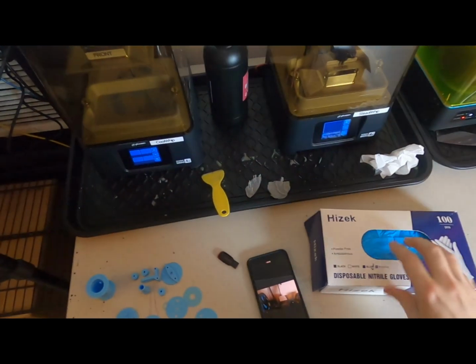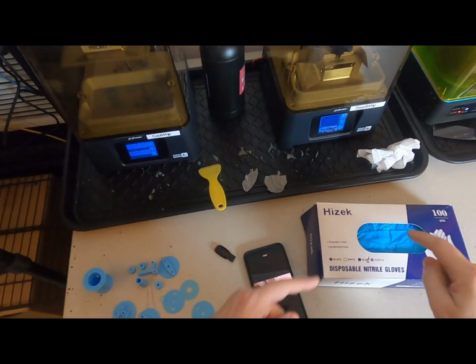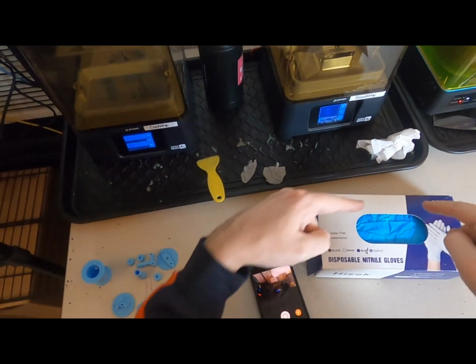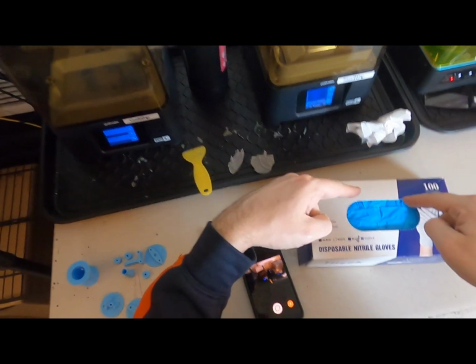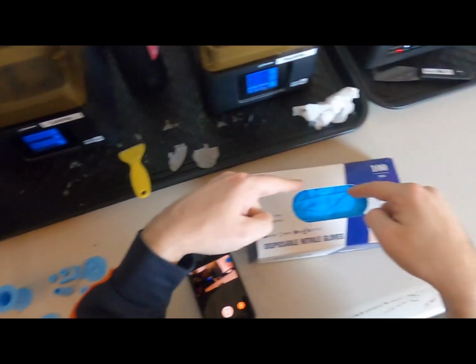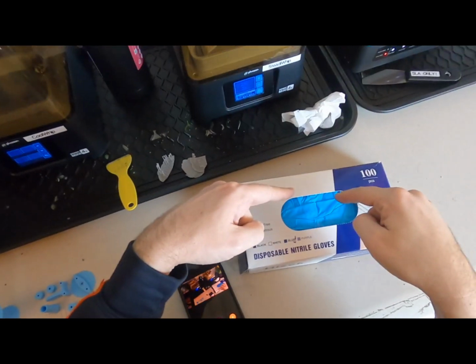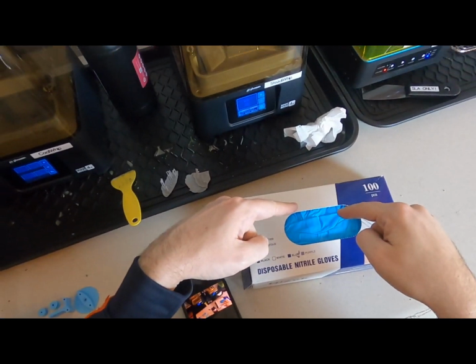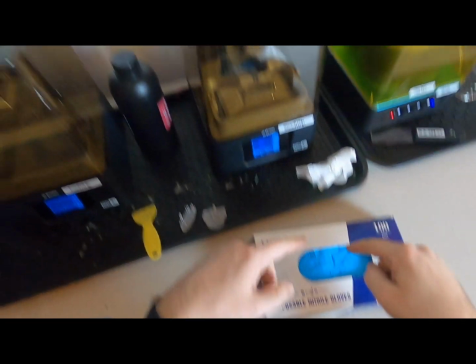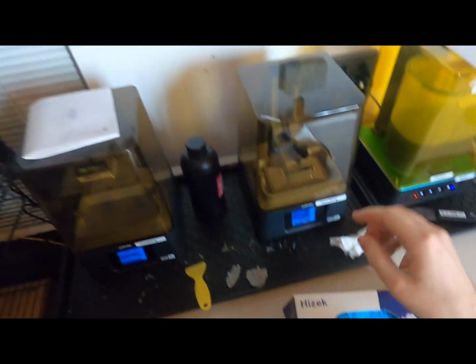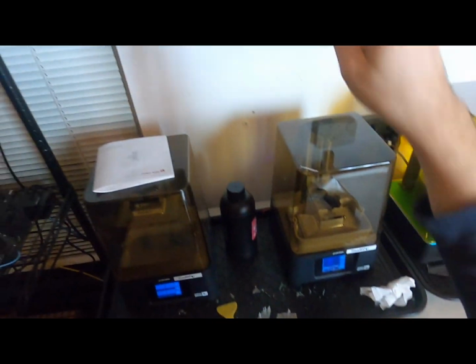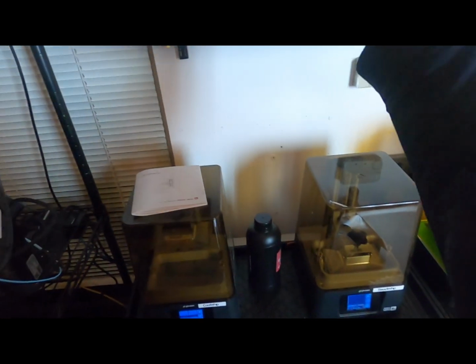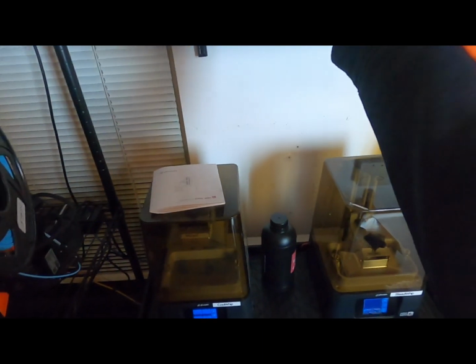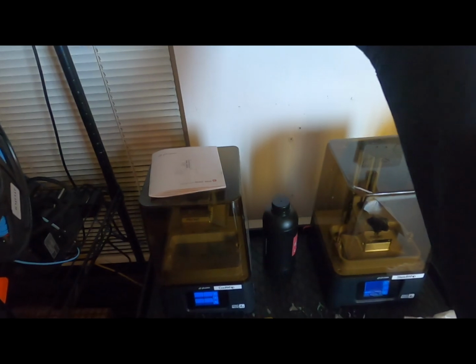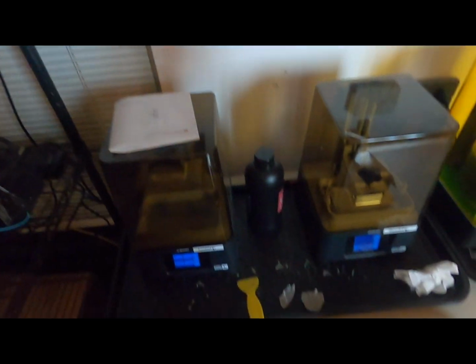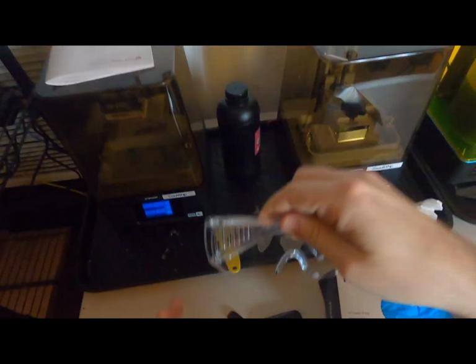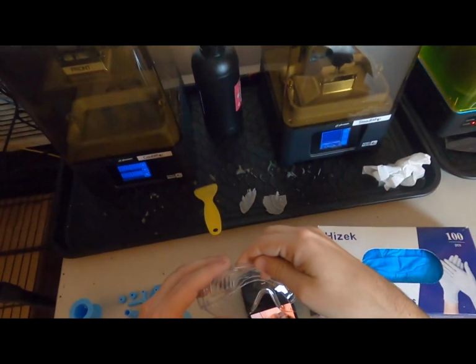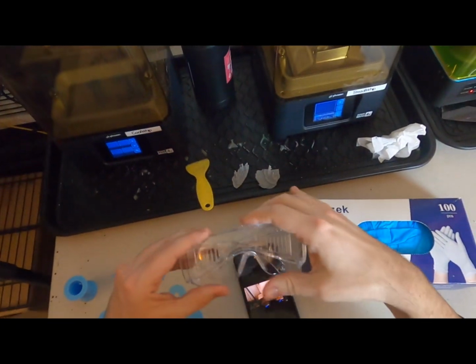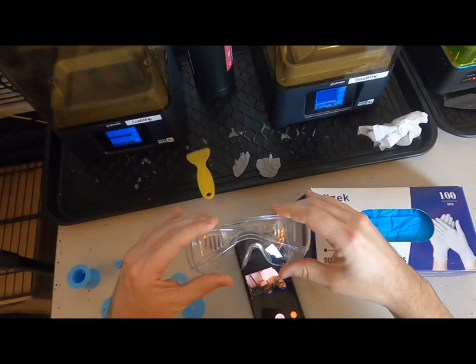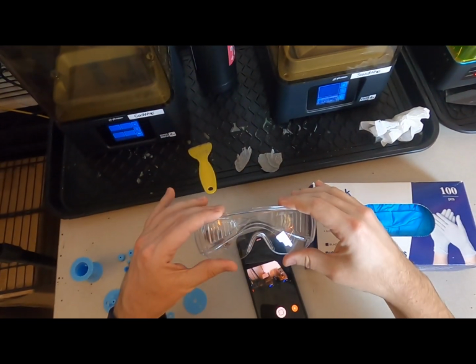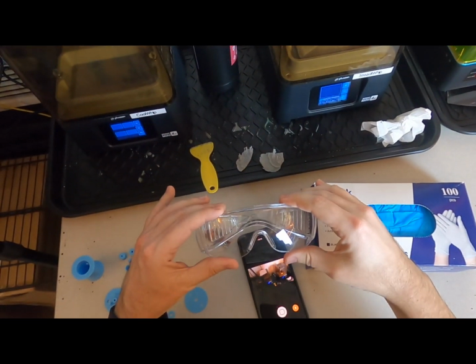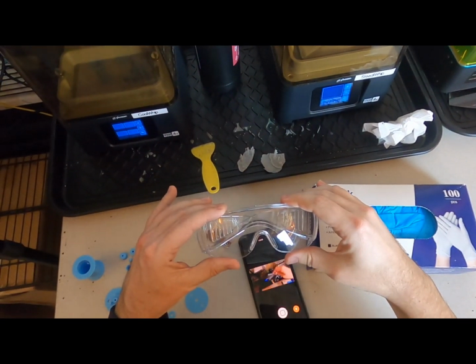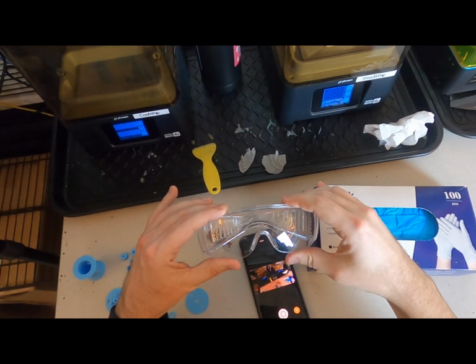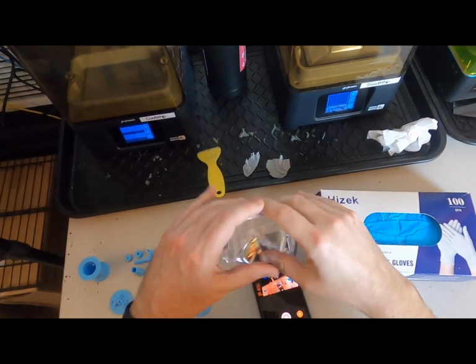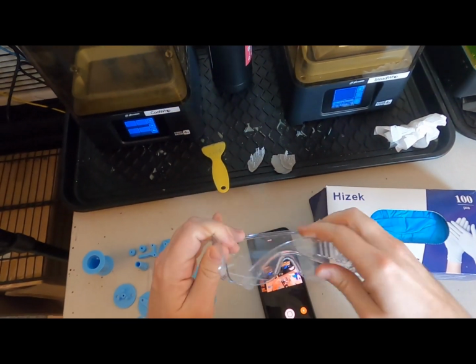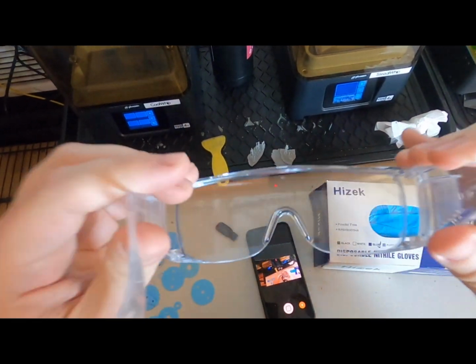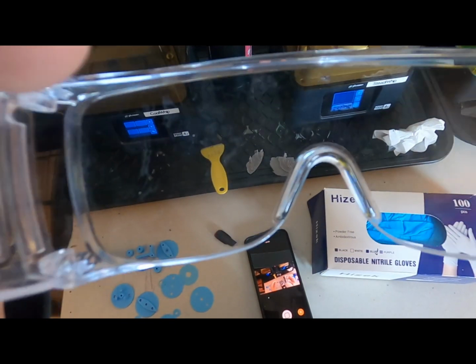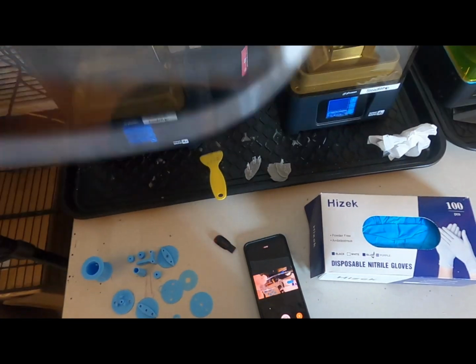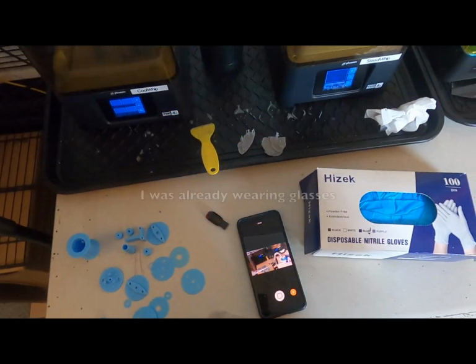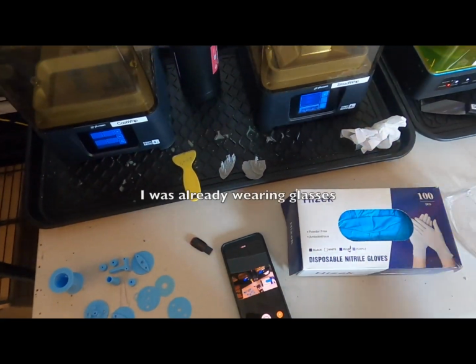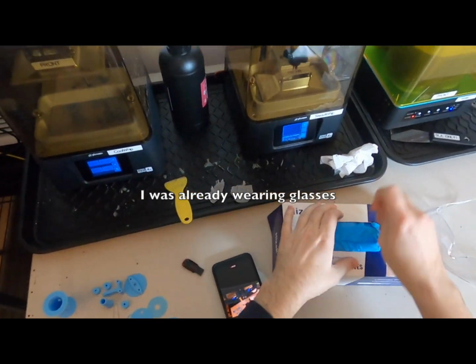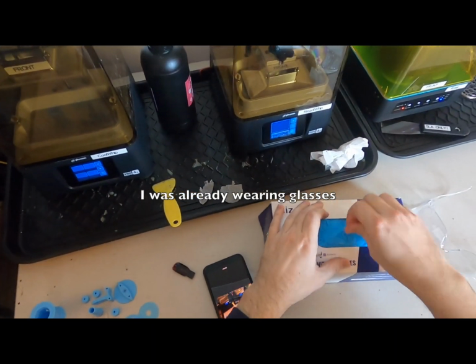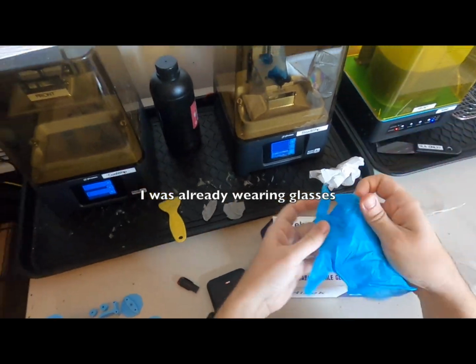Before we play with the resin, we're going to be putting on rubber gloves and safety goggles. The resin is toxic and an irritant to your hands and eyes.